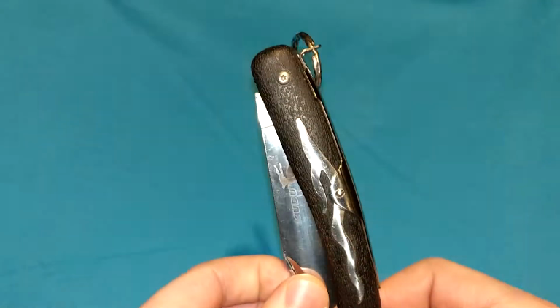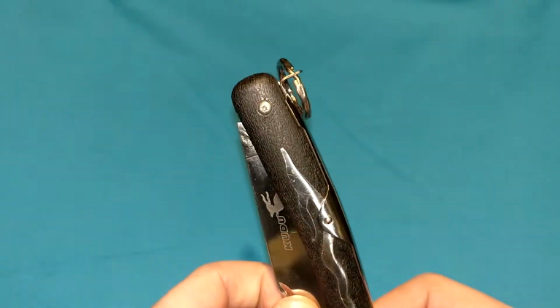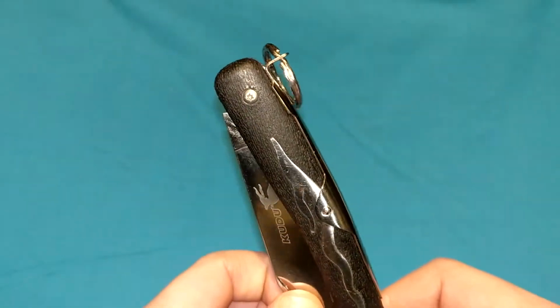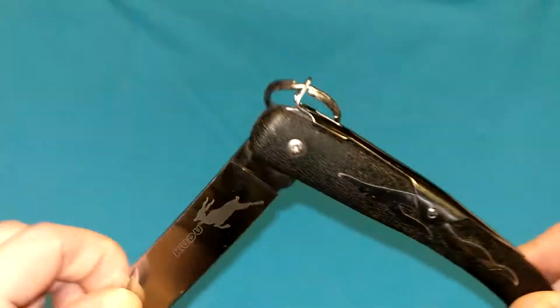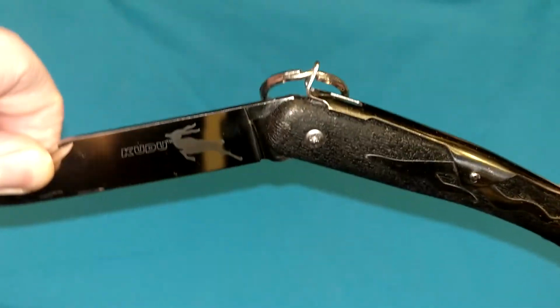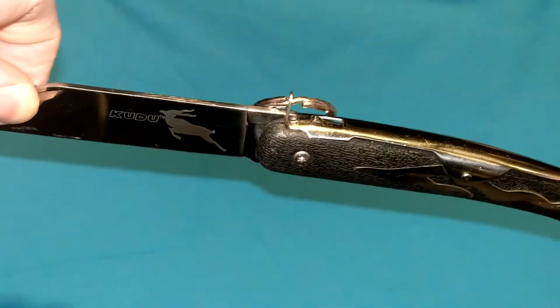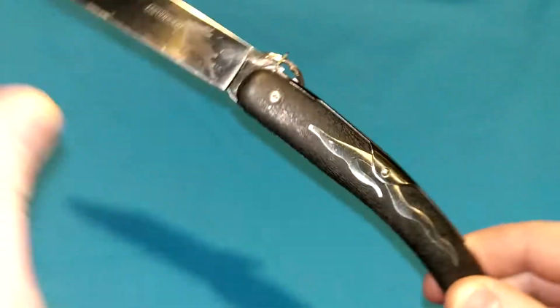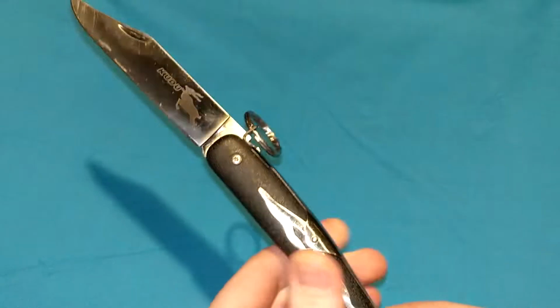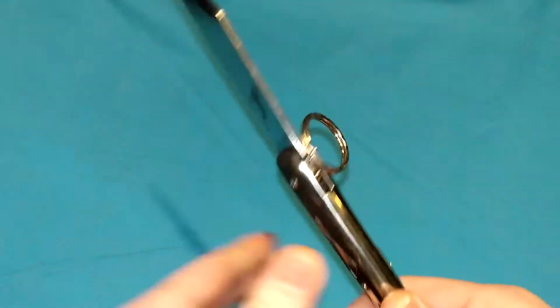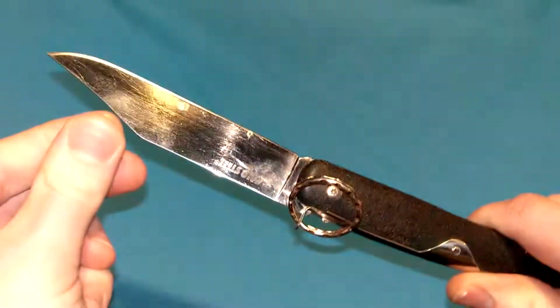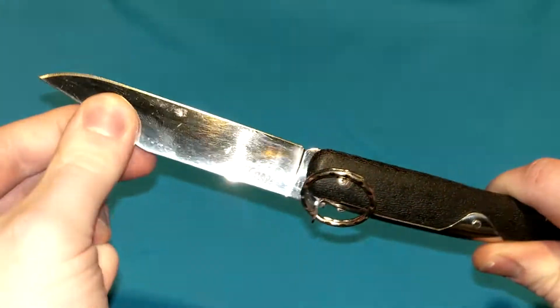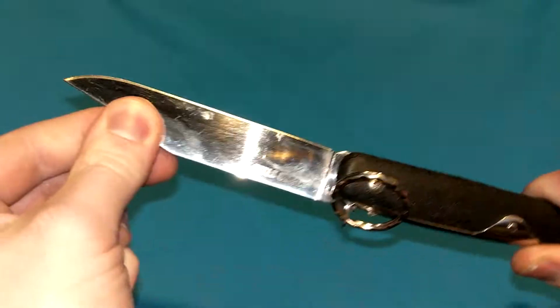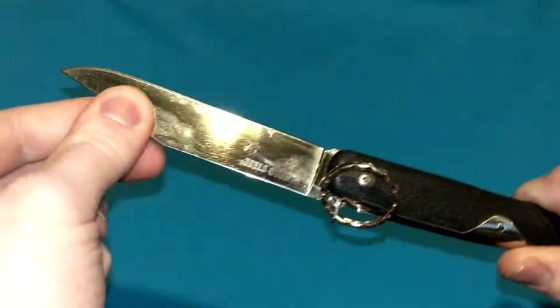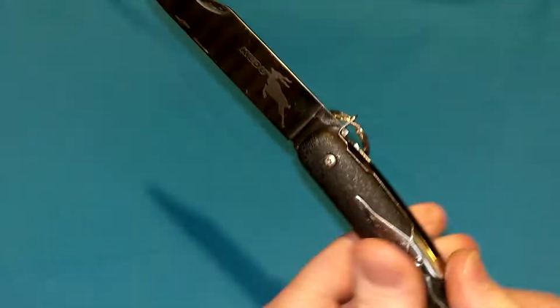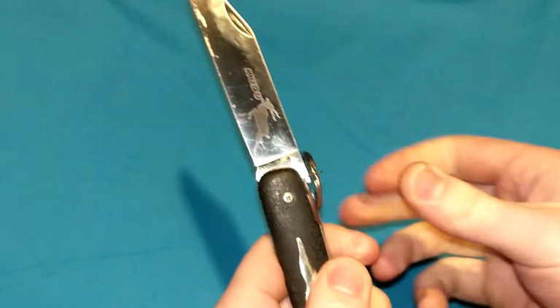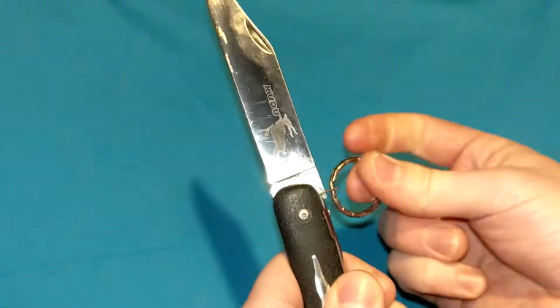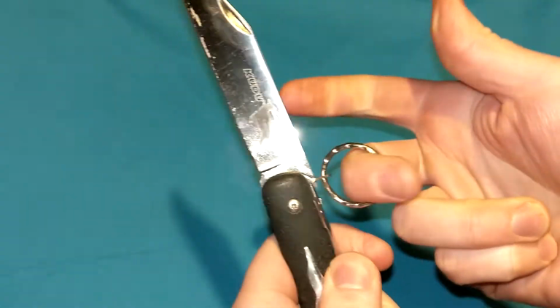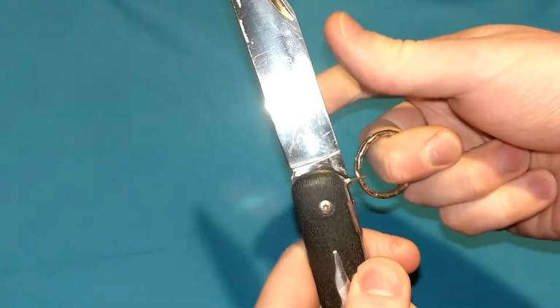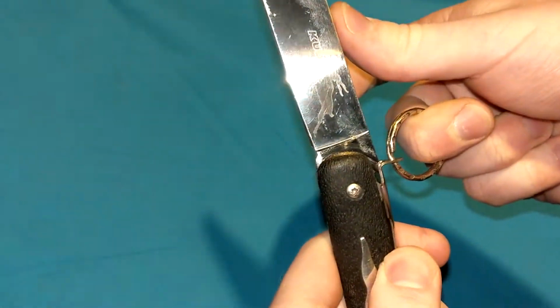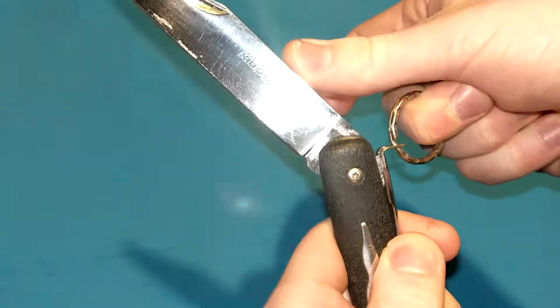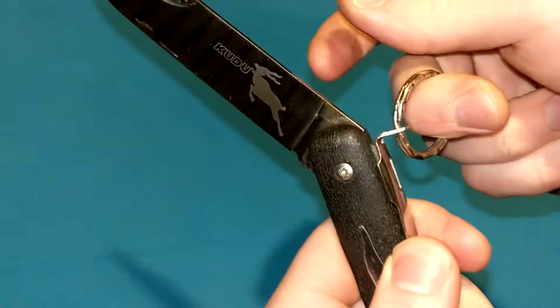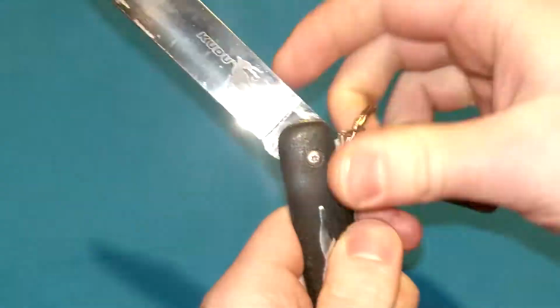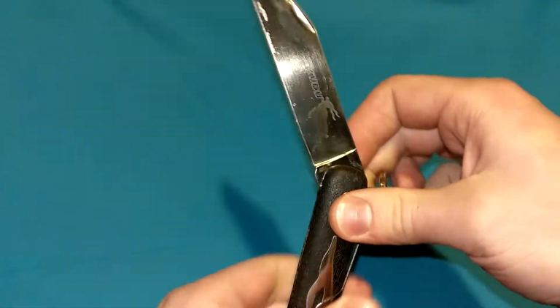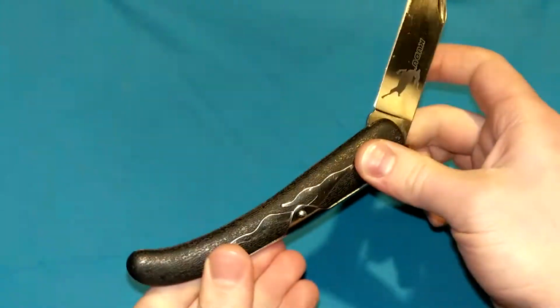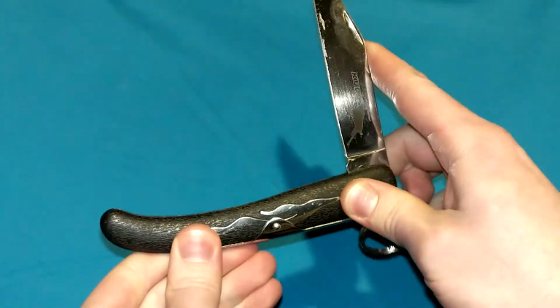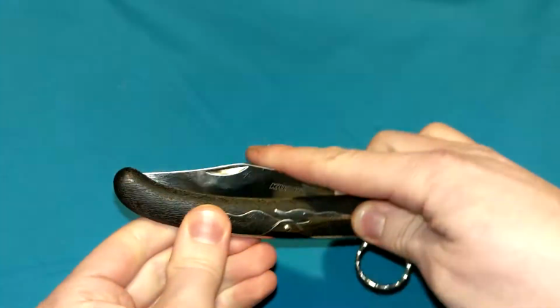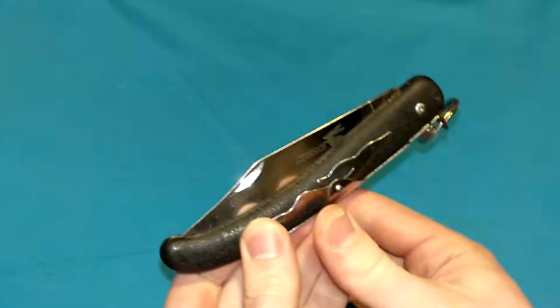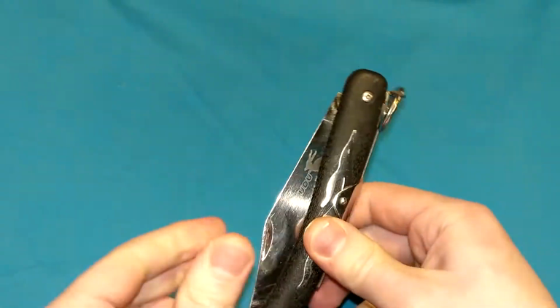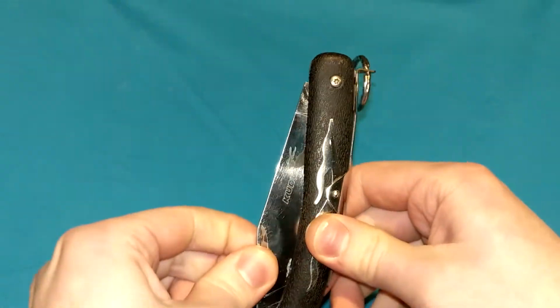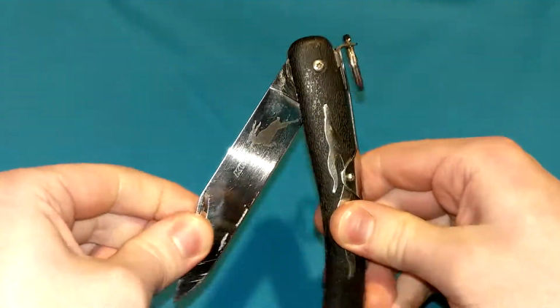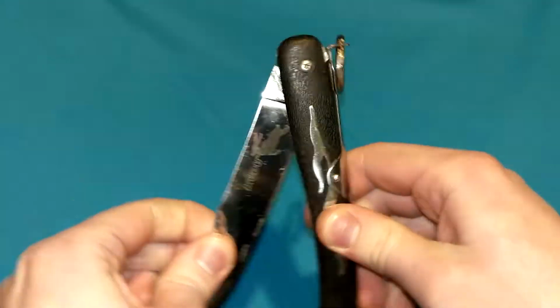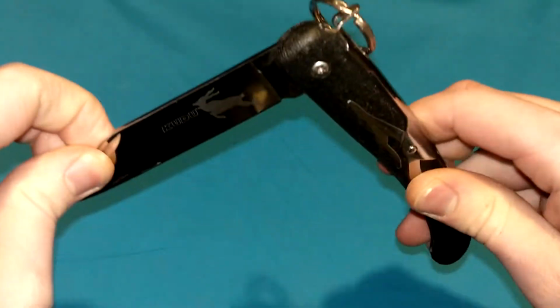Here it is engaging. It's locked in place — the knife will not close until it is disengaged, which is done by pulling up on it to release the tension, and there you go, it is back in place.